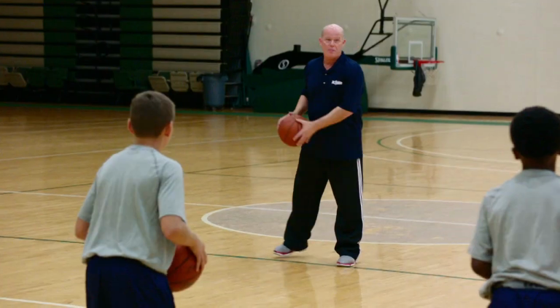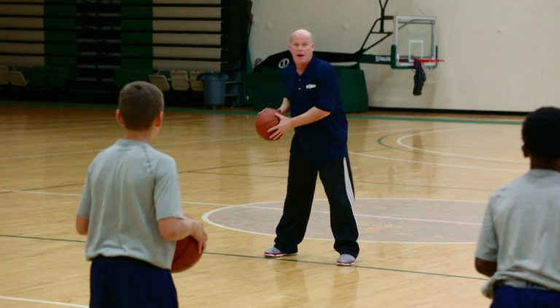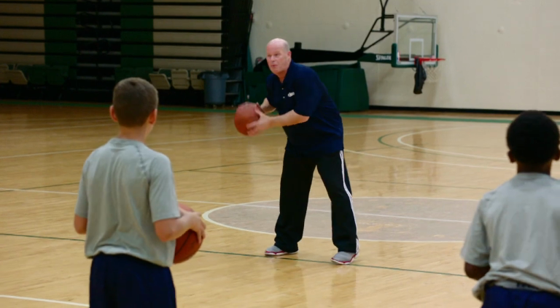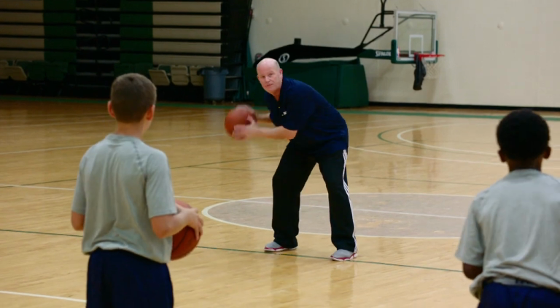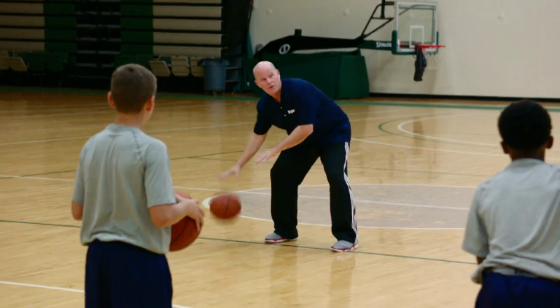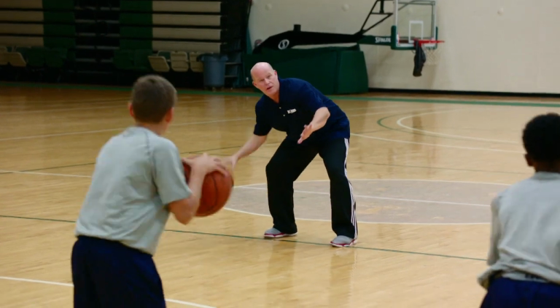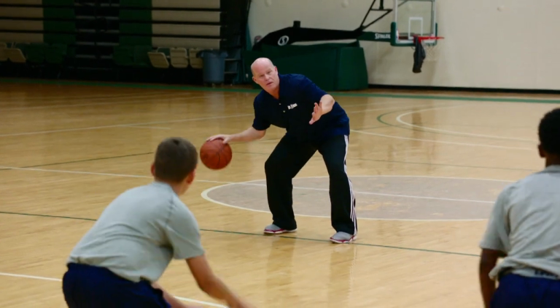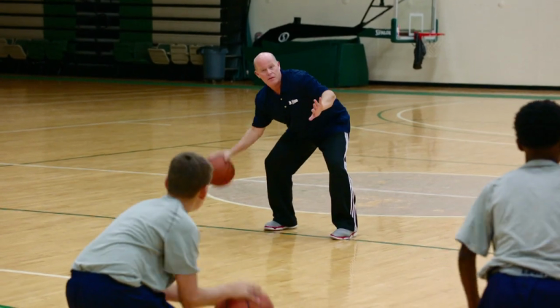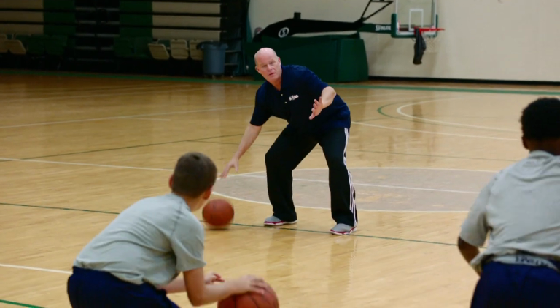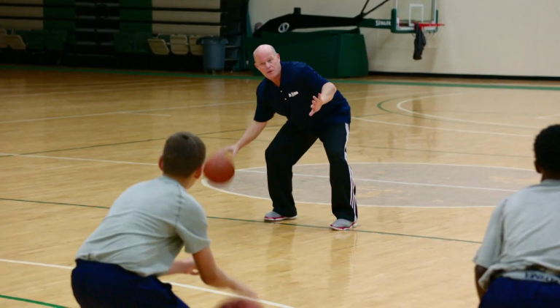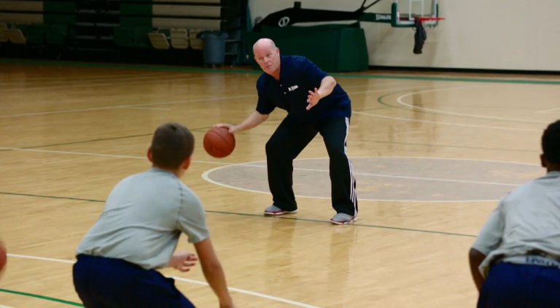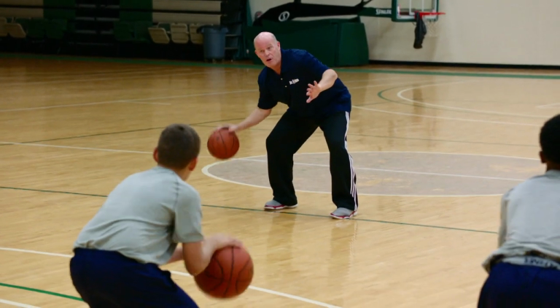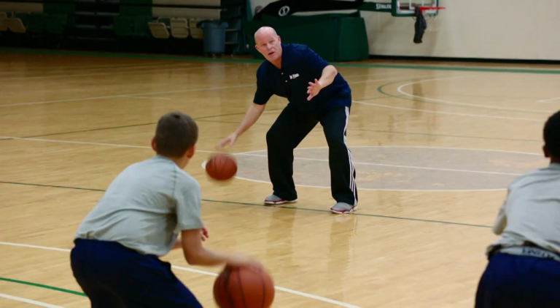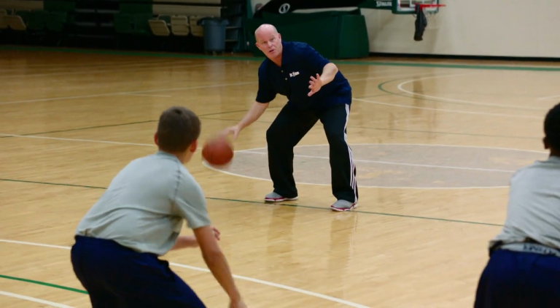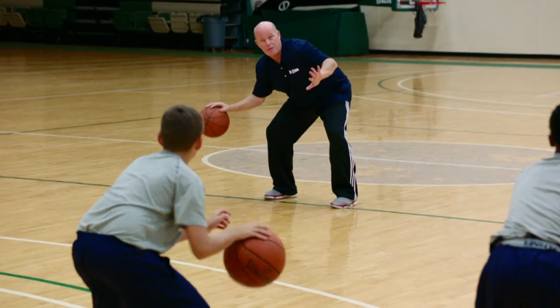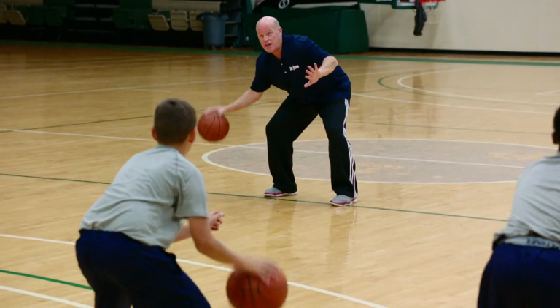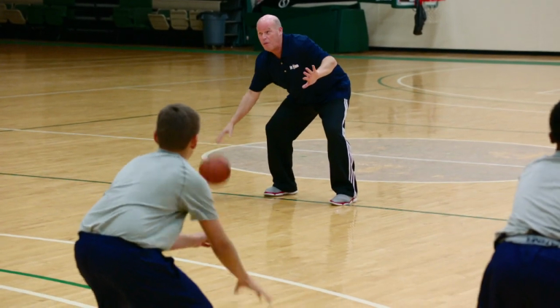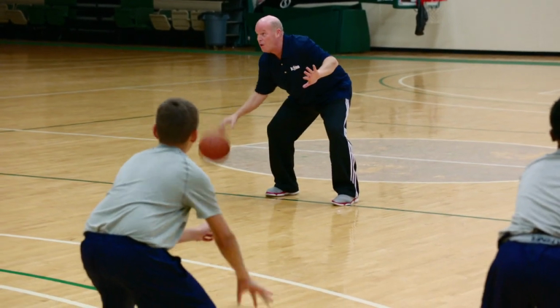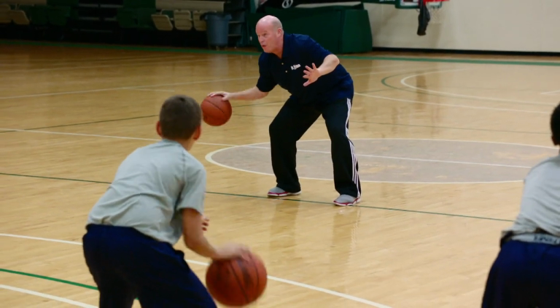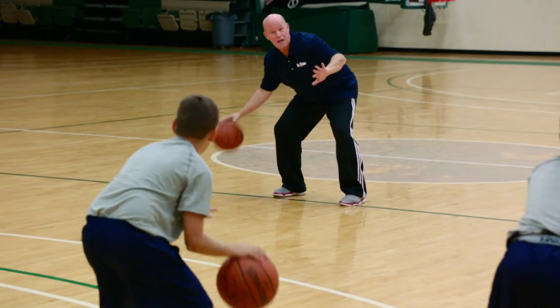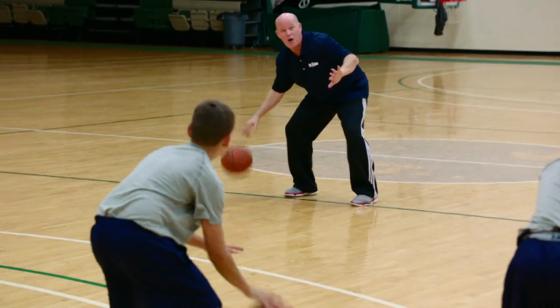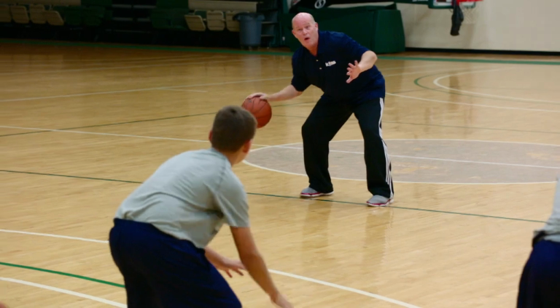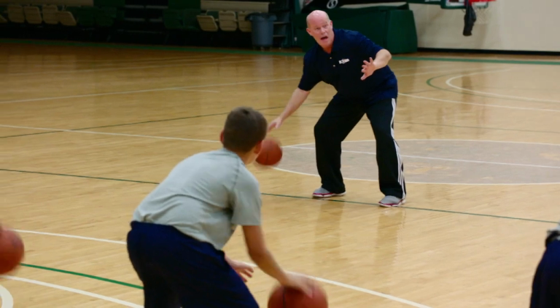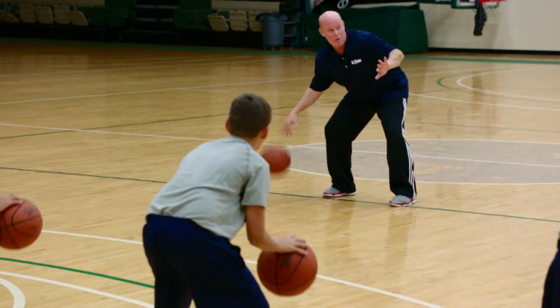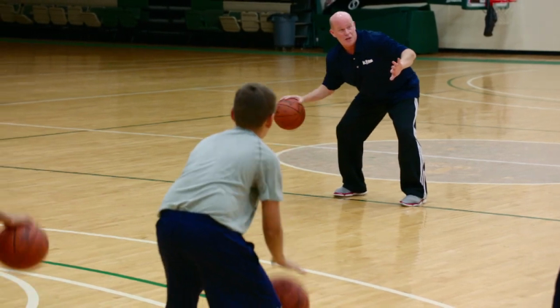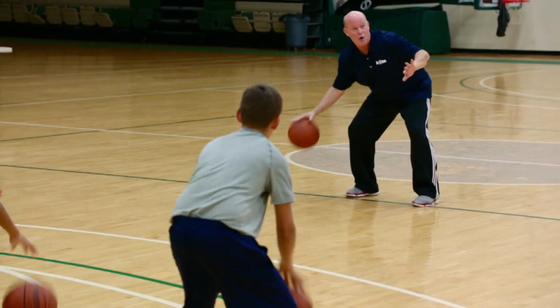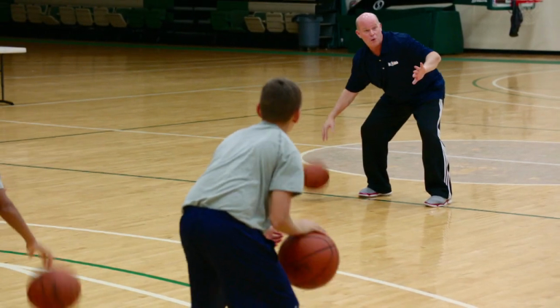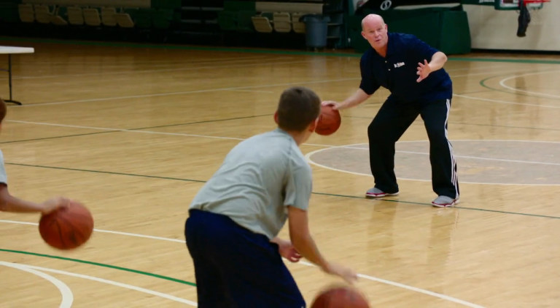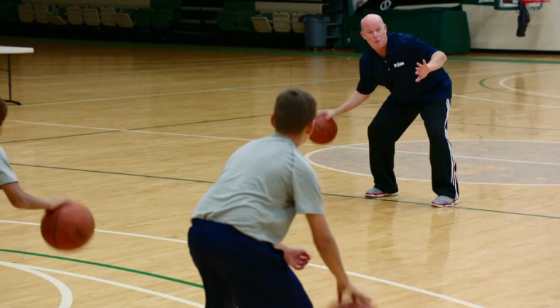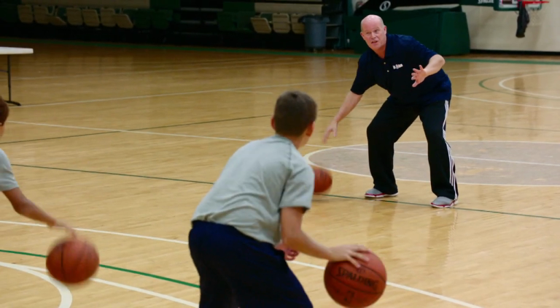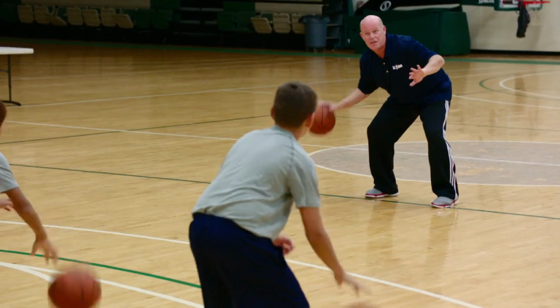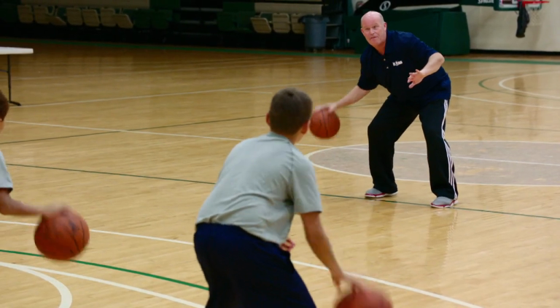Everybody, pound the ball. Right here. Your right foot should be up a little bit. Protect the ball. When I say go, I want you to go all the way through and I want you to get the pivot.